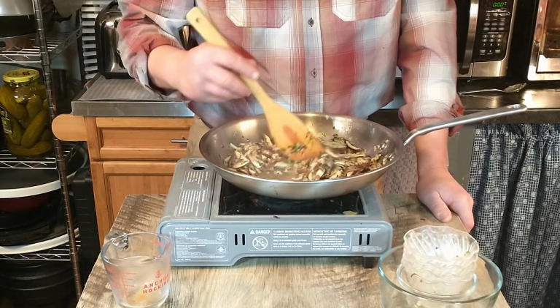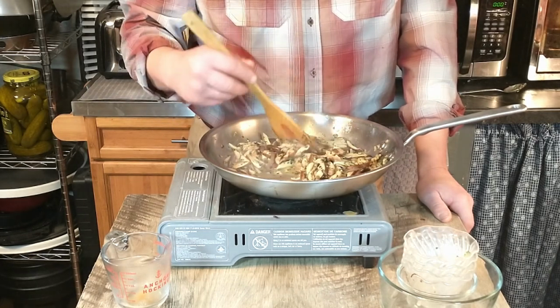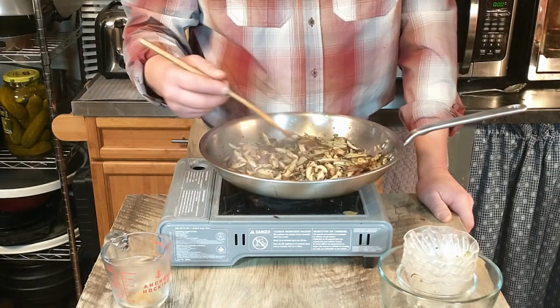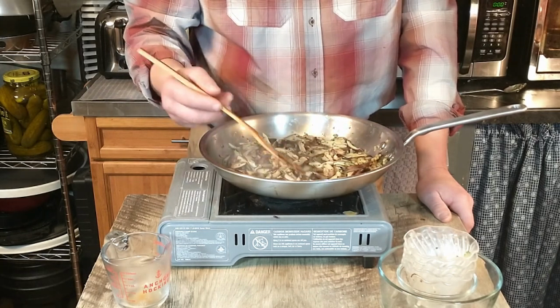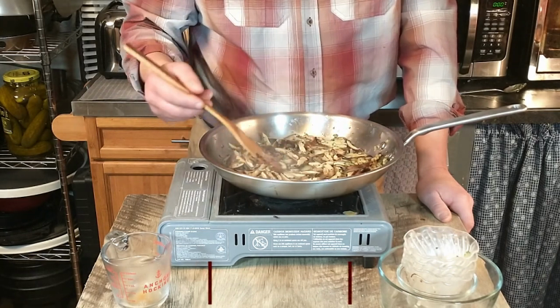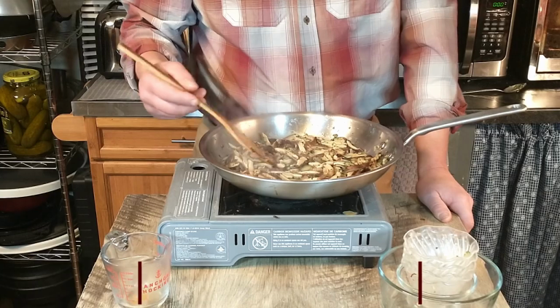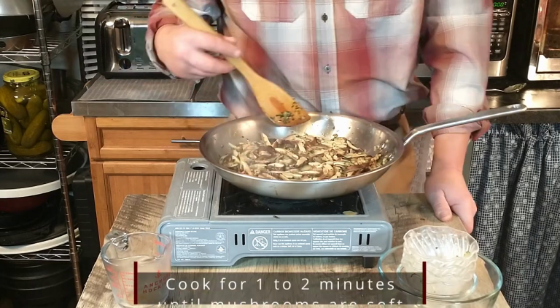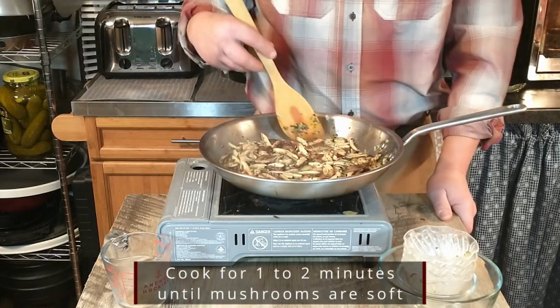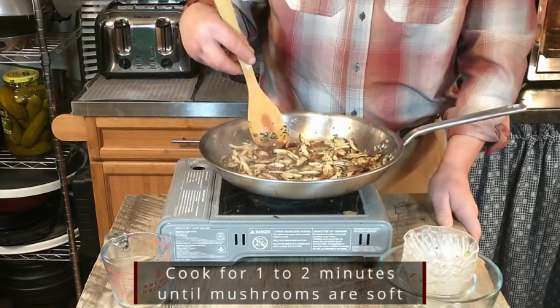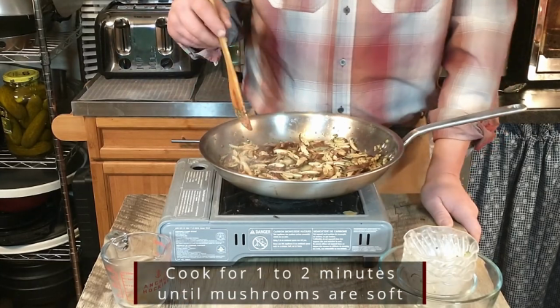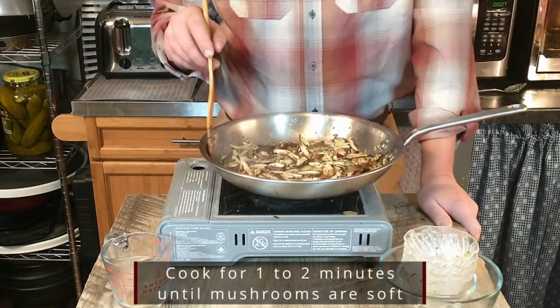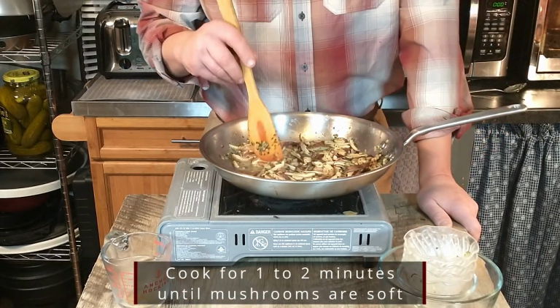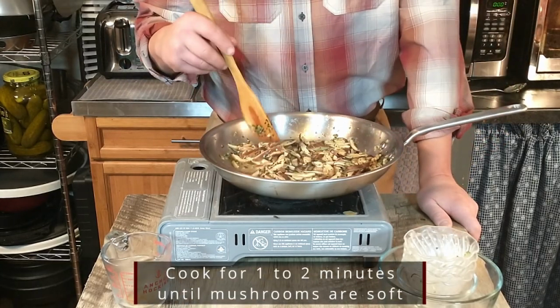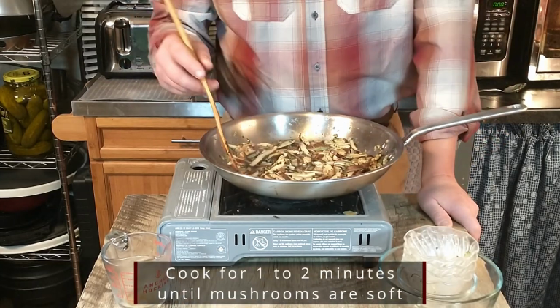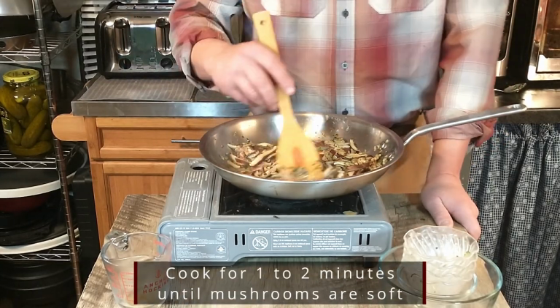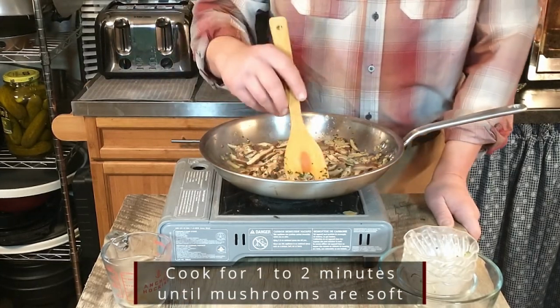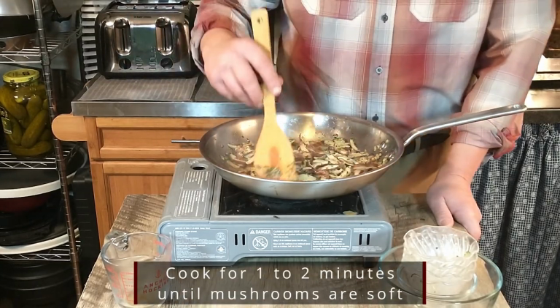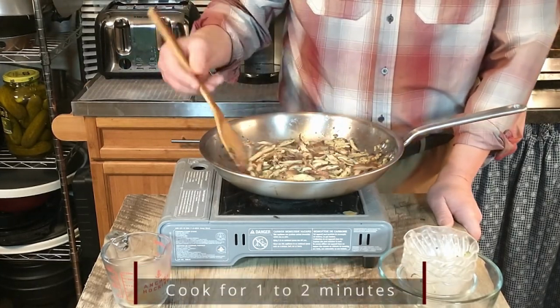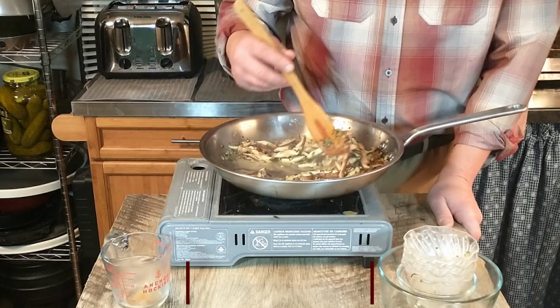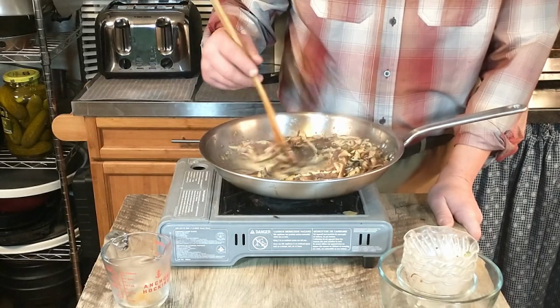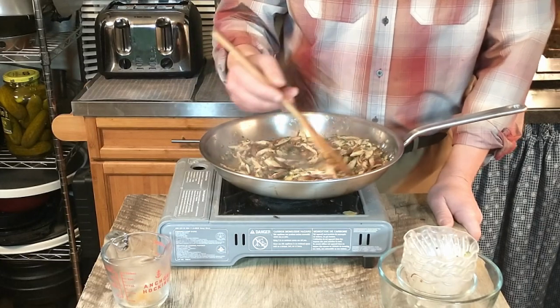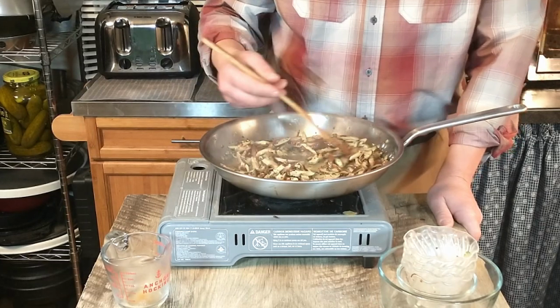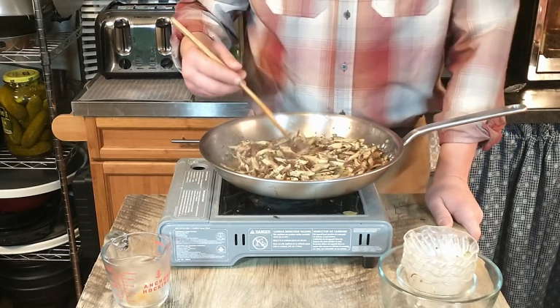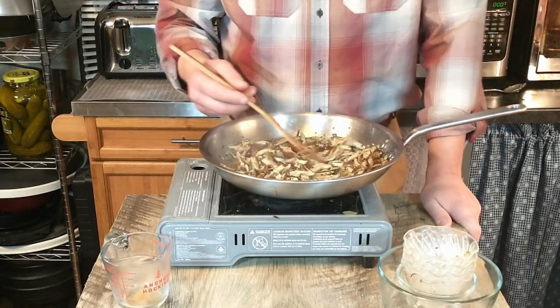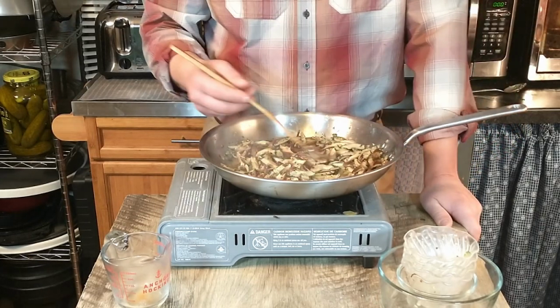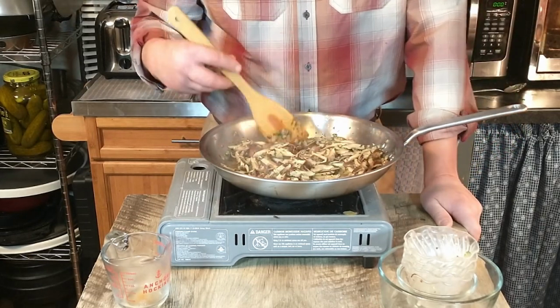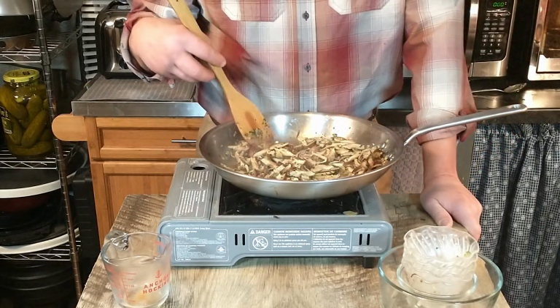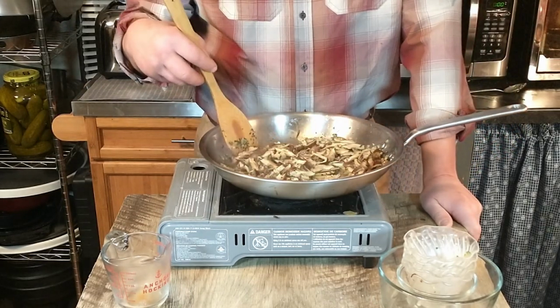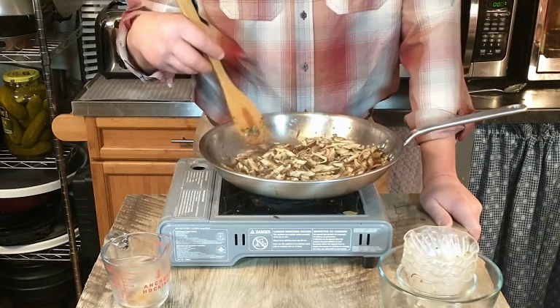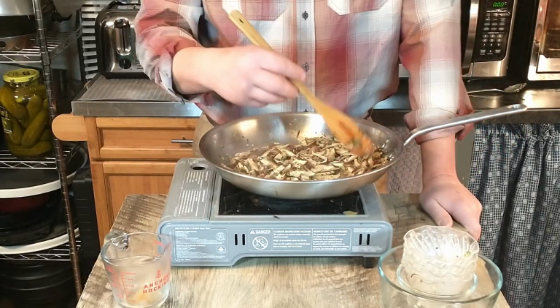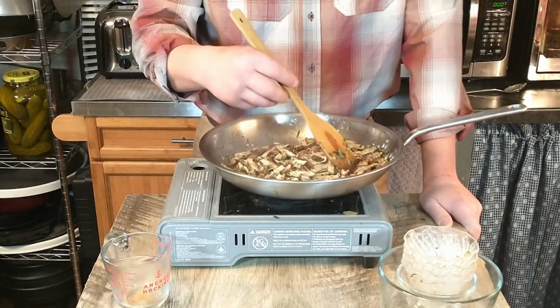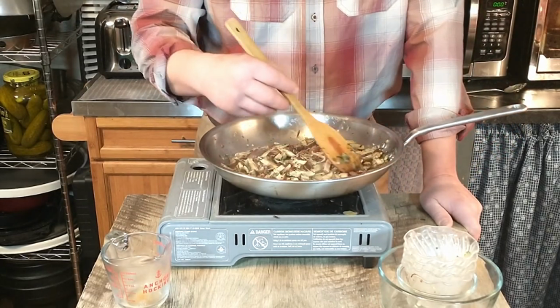Now that we have added the stock we will be frying that for another one to two minutes until the mushrooms are completely cooked. That is going to be our sauce for our beef medallions — oh my goodness does this smell good.